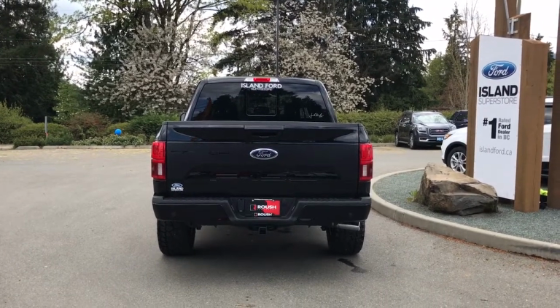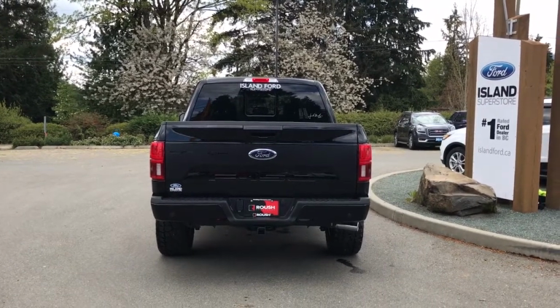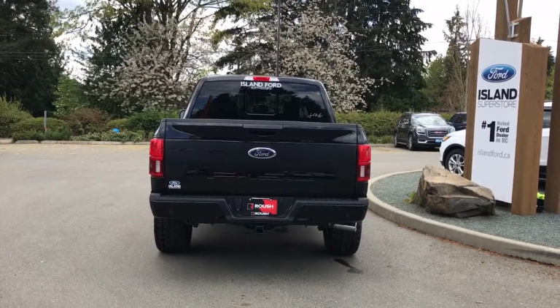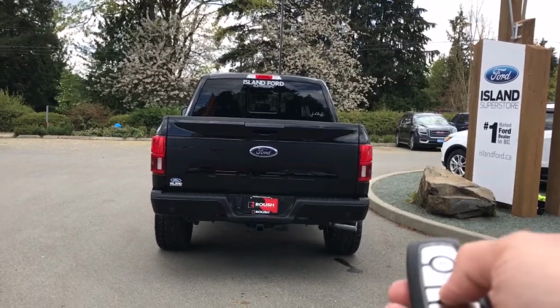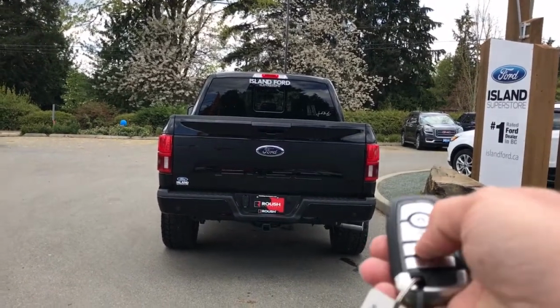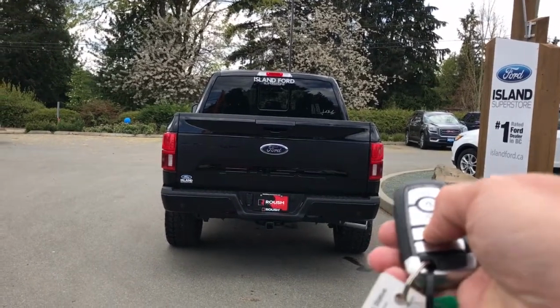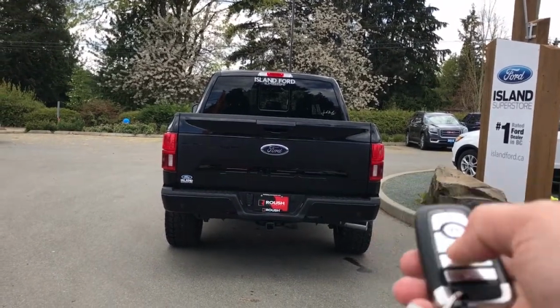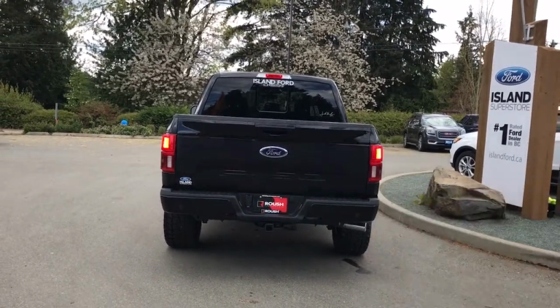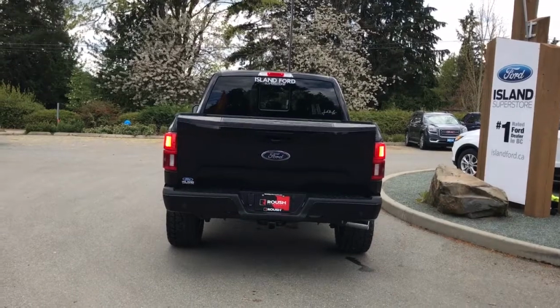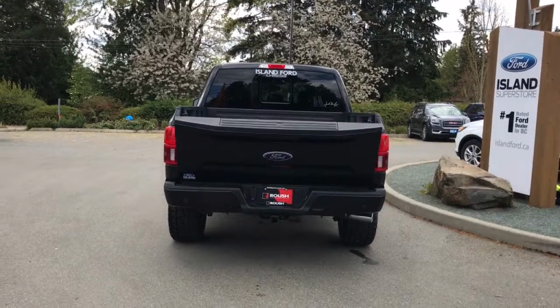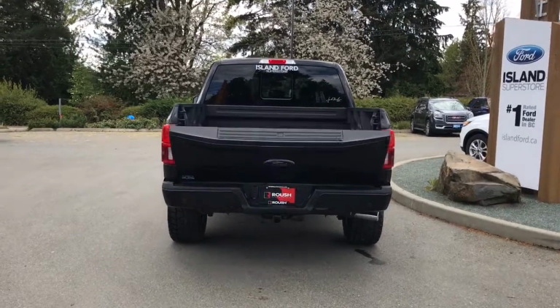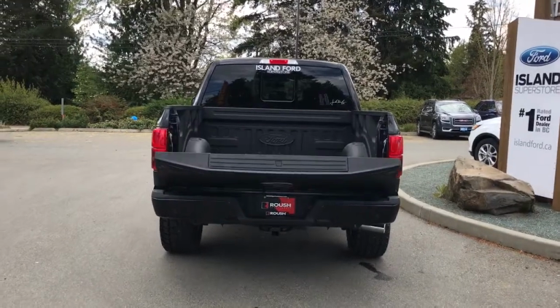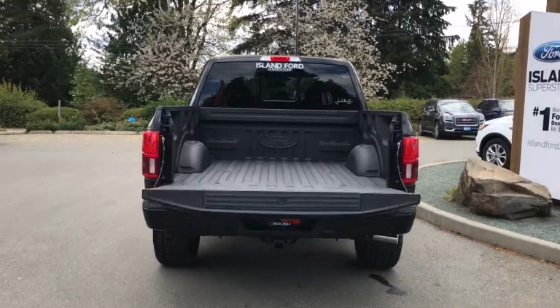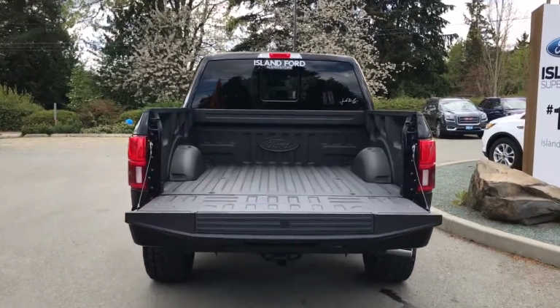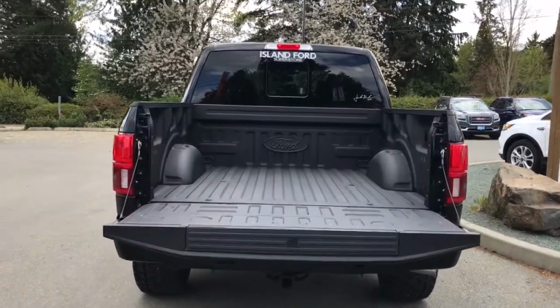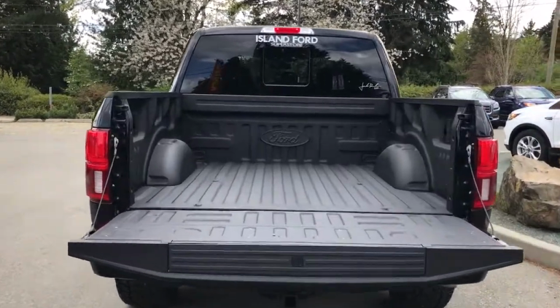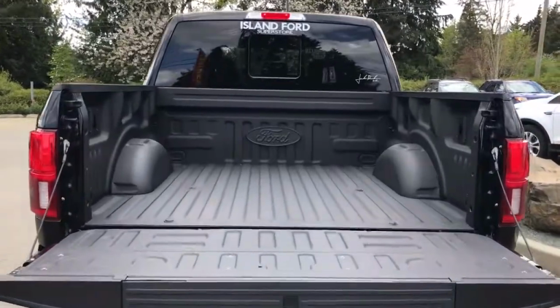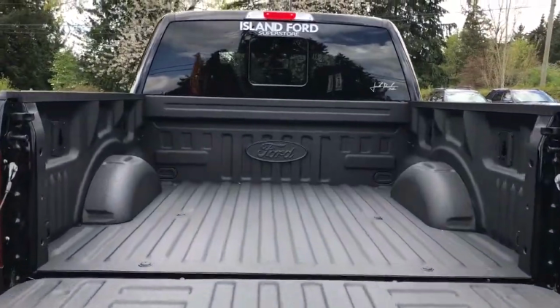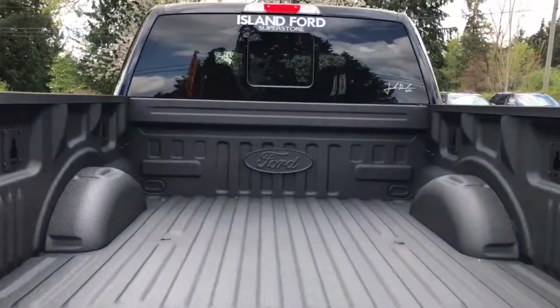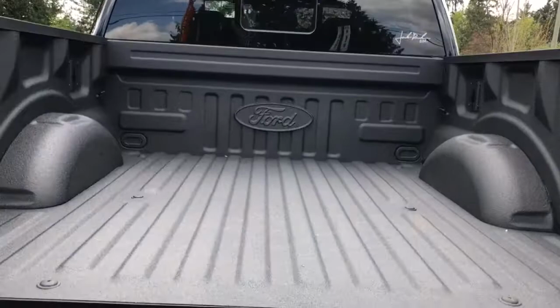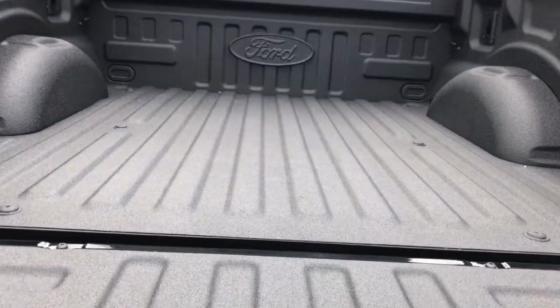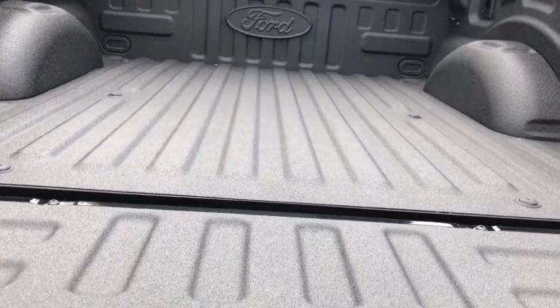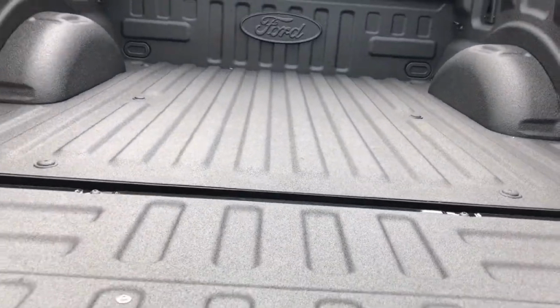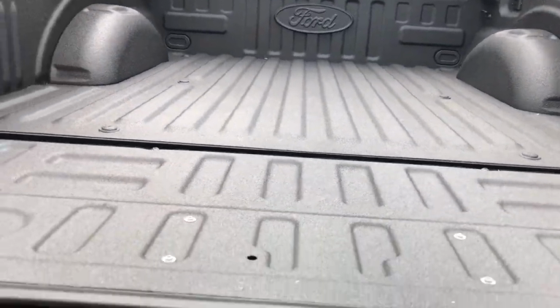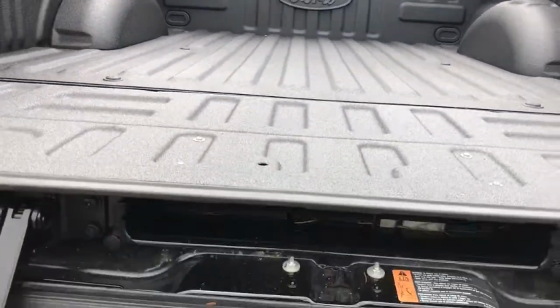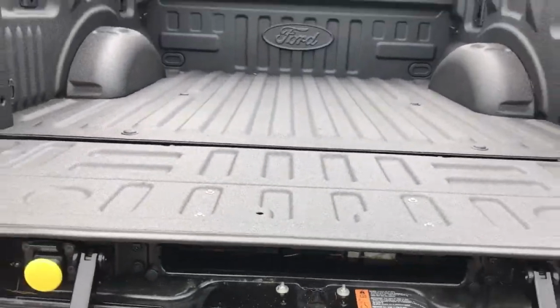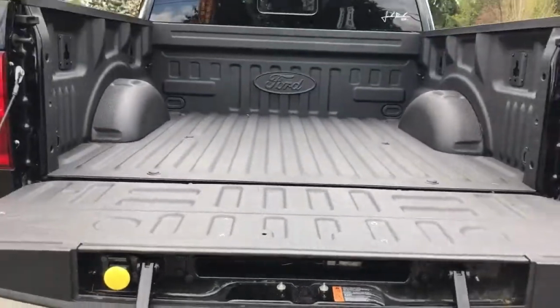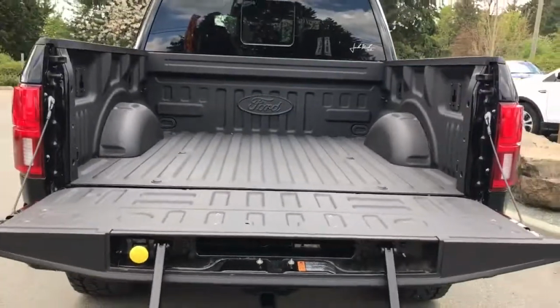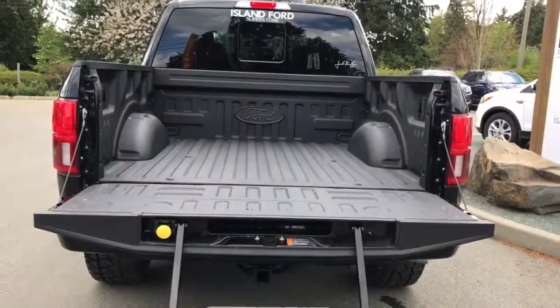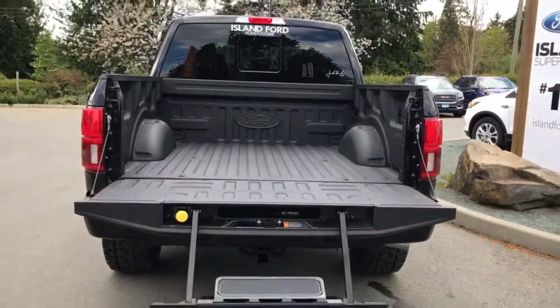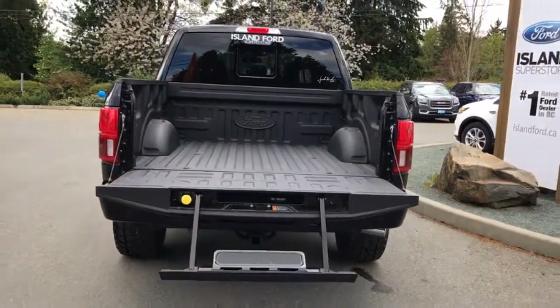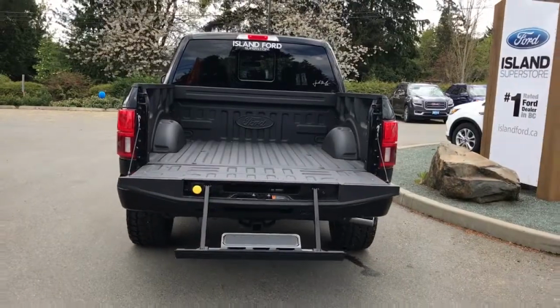When you want to open up that tailgate, double click your fob — it powers open for you. You've got a nice spray-in liner with tie downs in all four corners as well as BoxLink. You also have a tailgate step, and on your fob you have remote start.